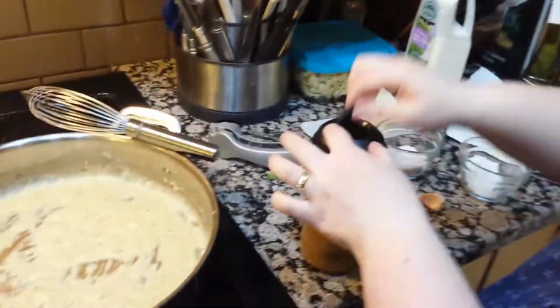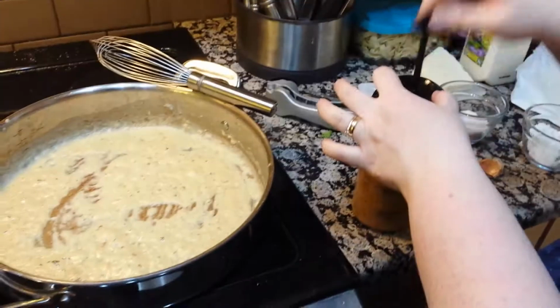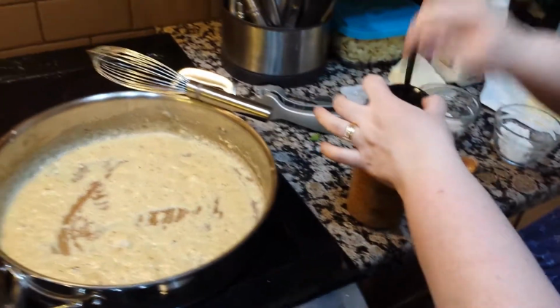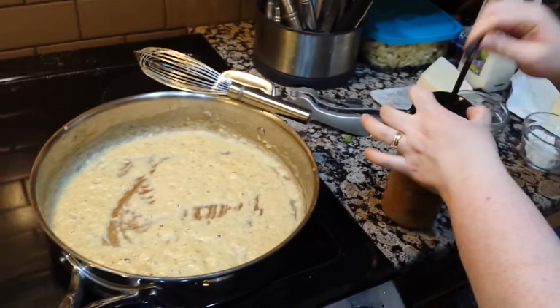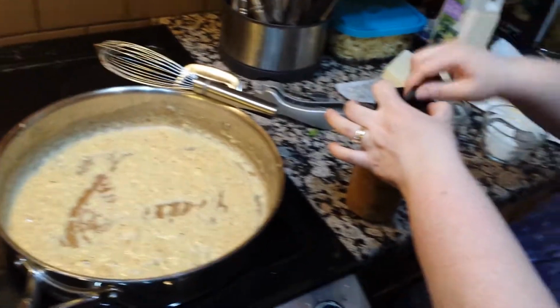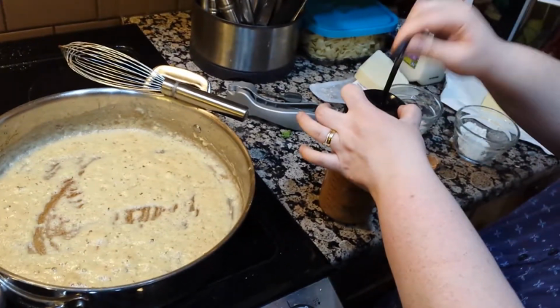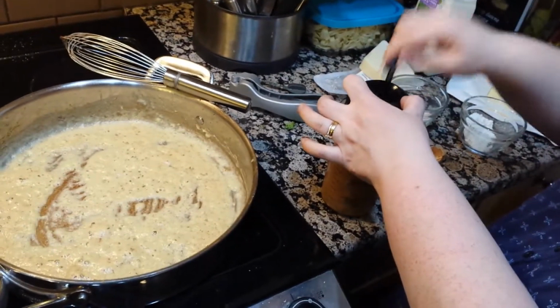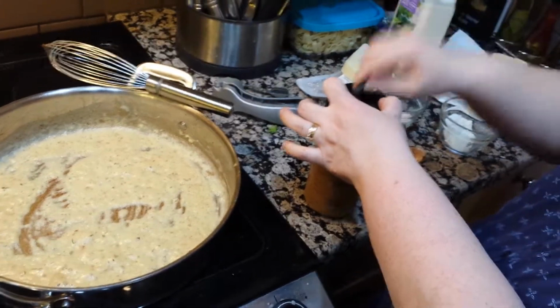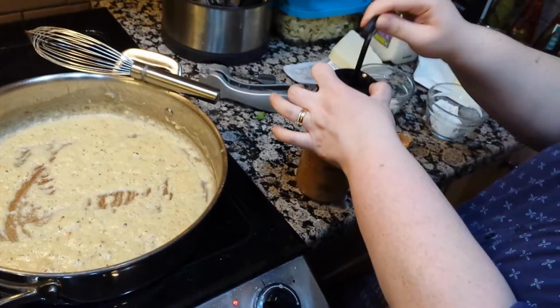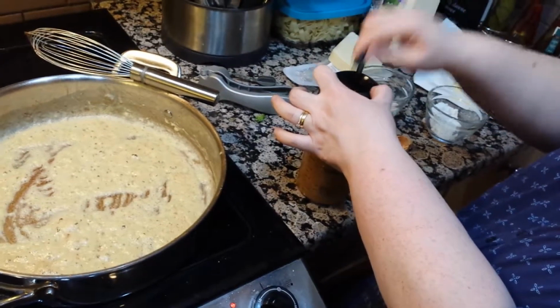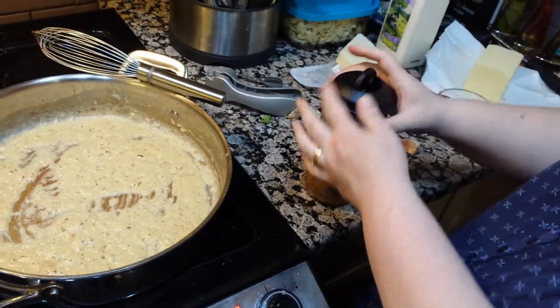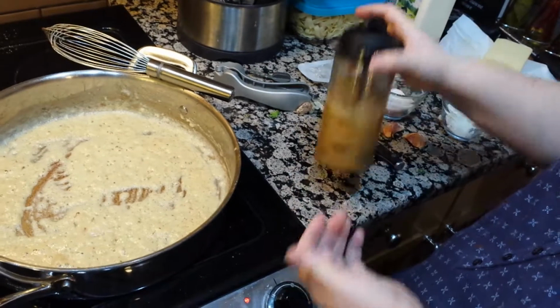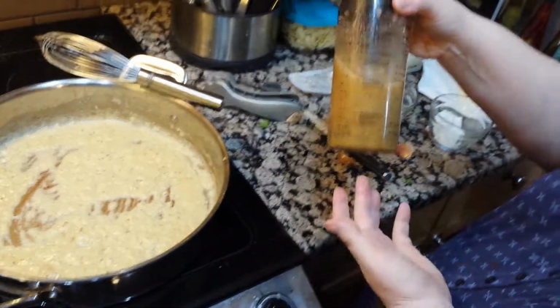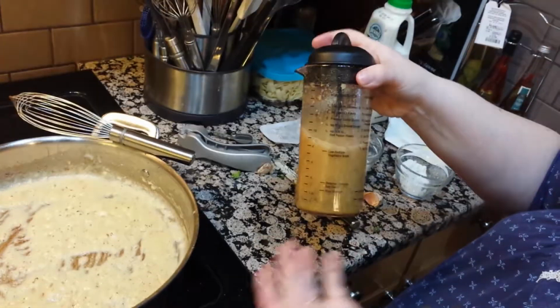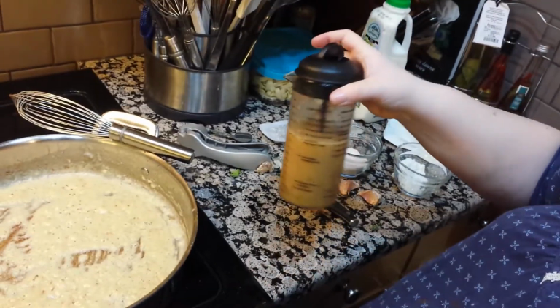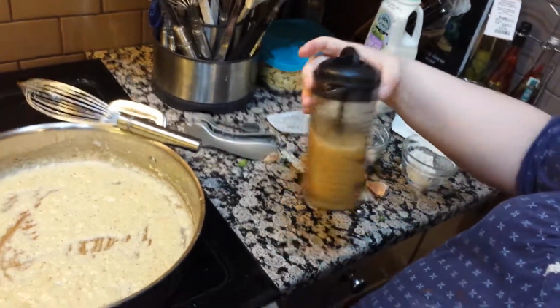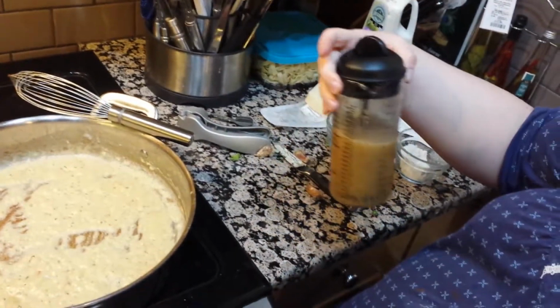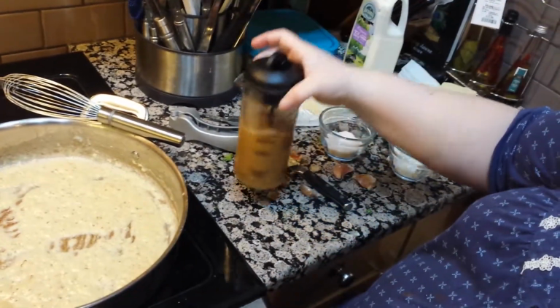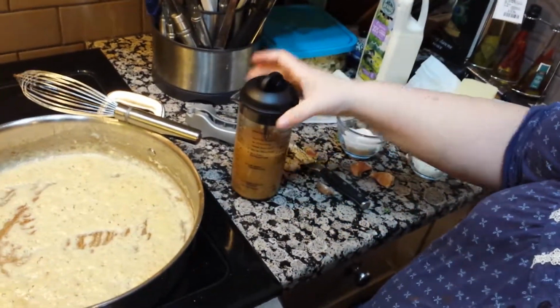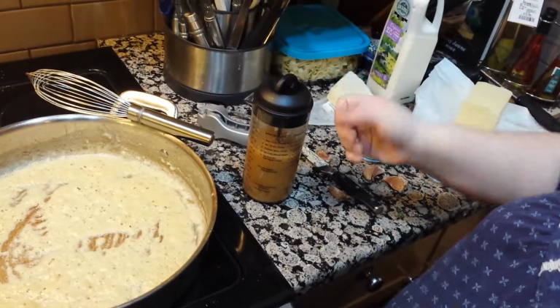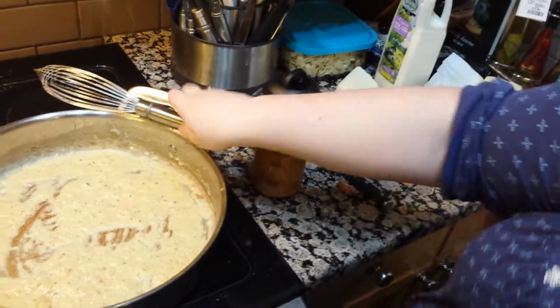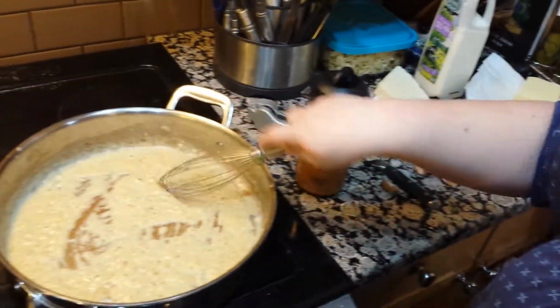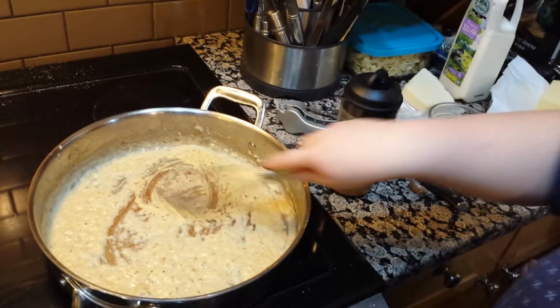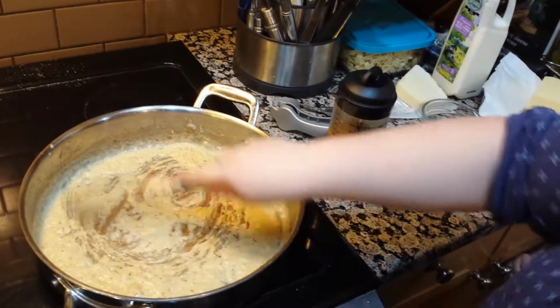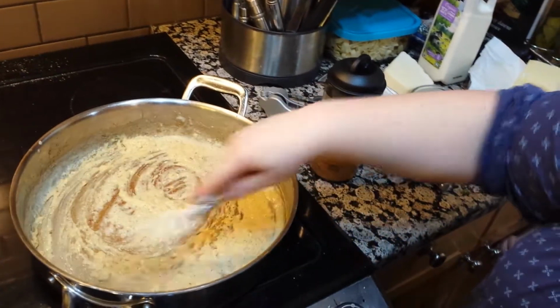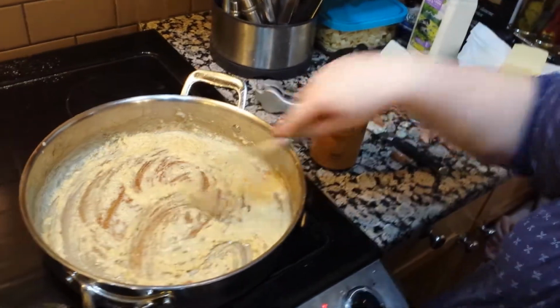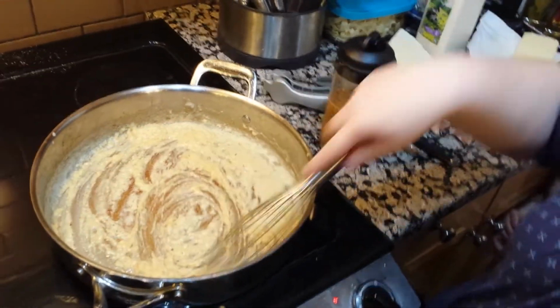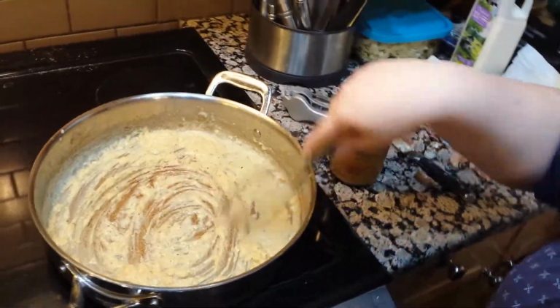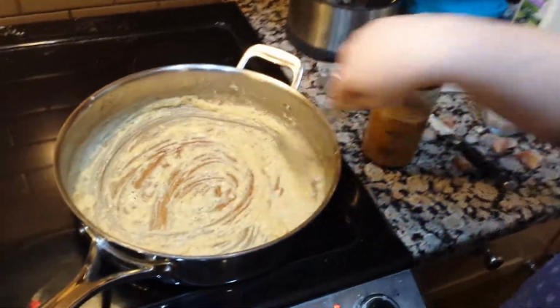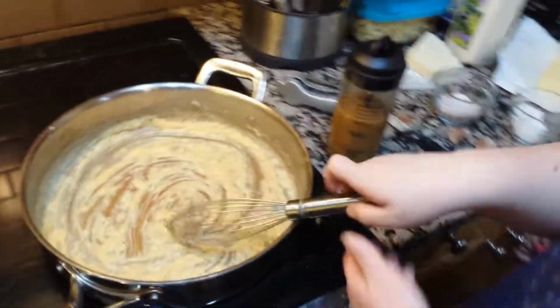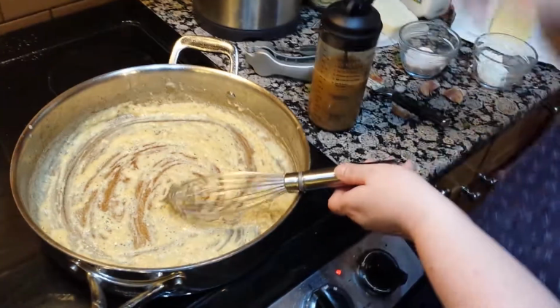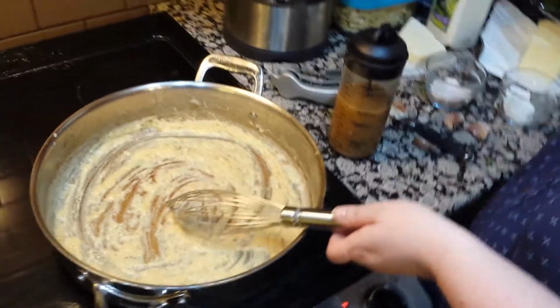And you have a beautiful Dijon vinaigrette — this is one of our favorite dressings. We are just four people, so we will not use all of this tonight, but we'll put it in the refrigerator closed so that we can have it for a salad tomorrow. I'm going to head back to my sauce.